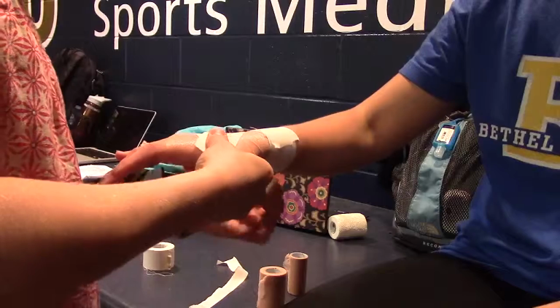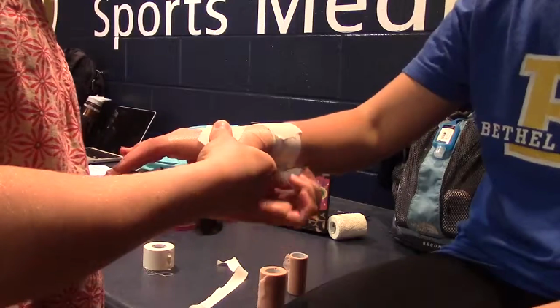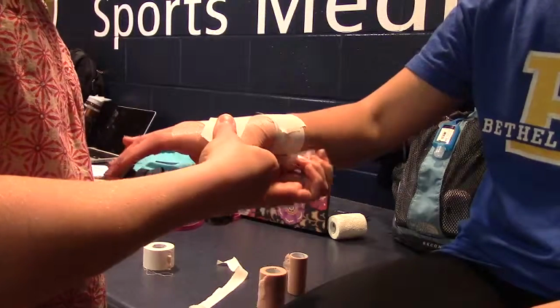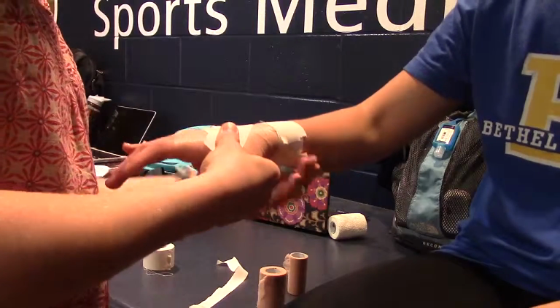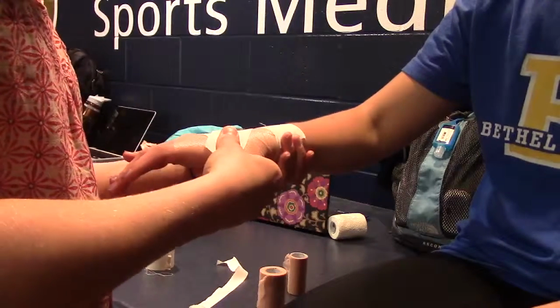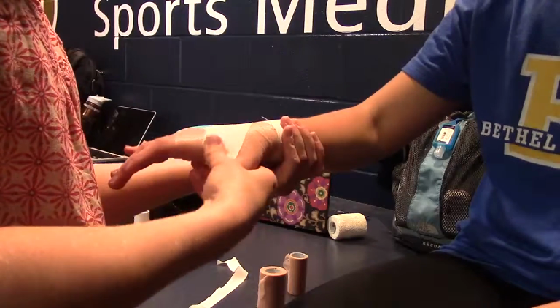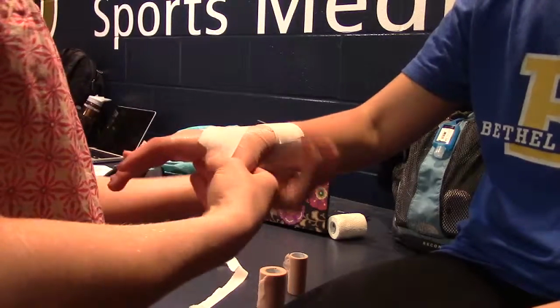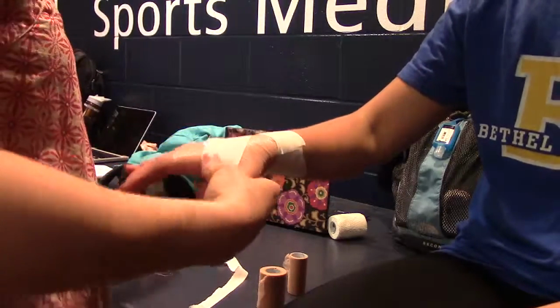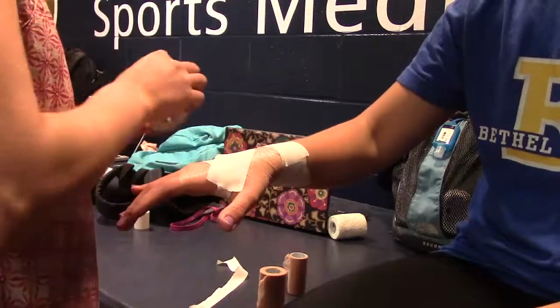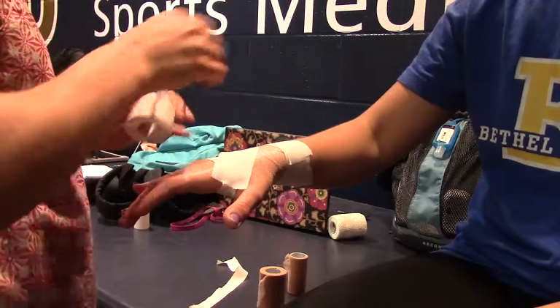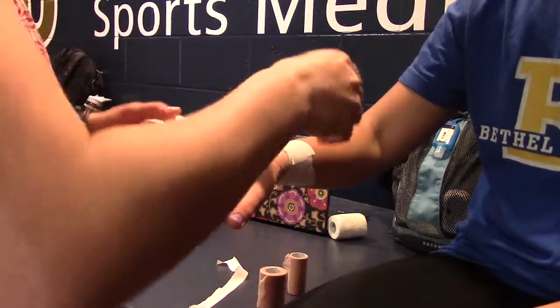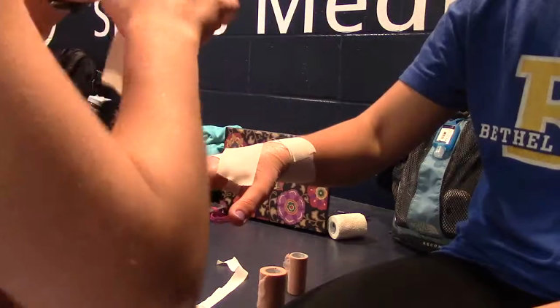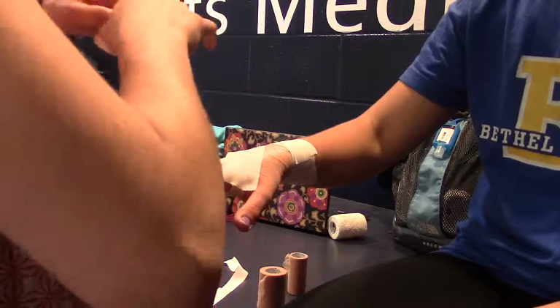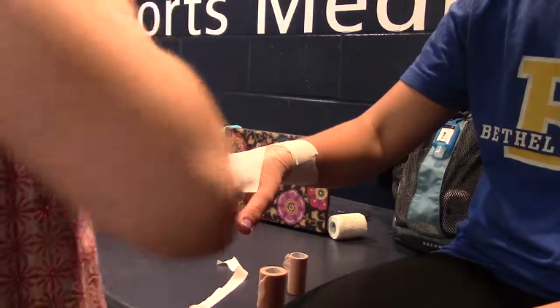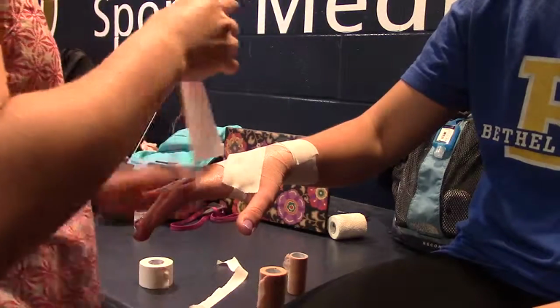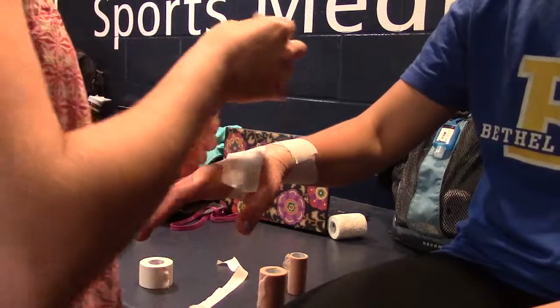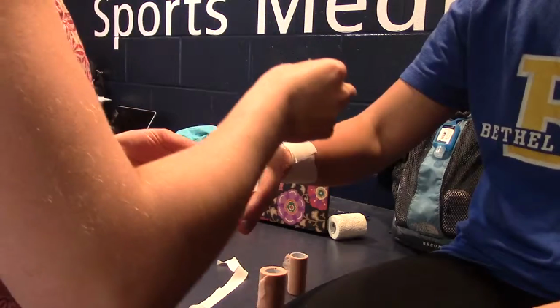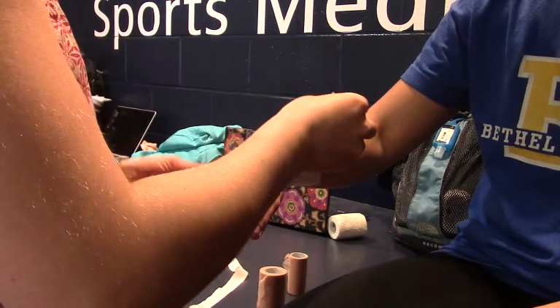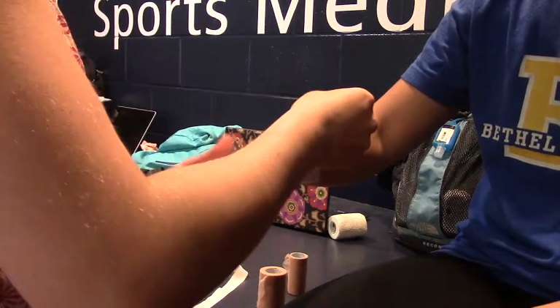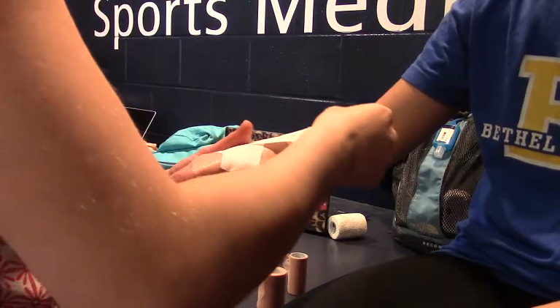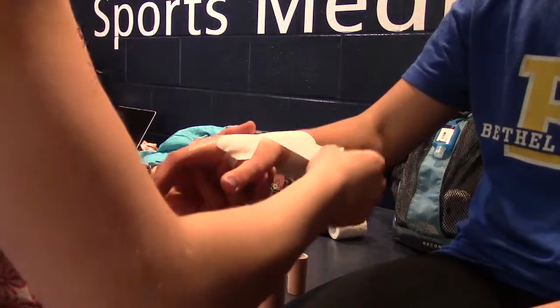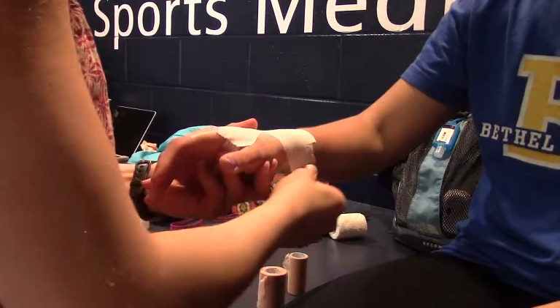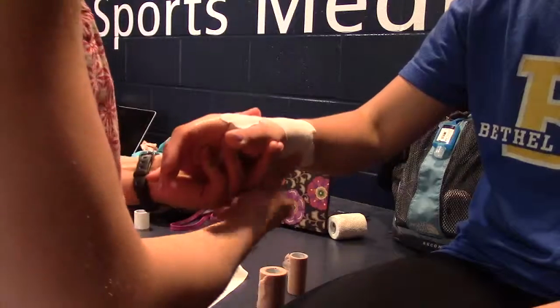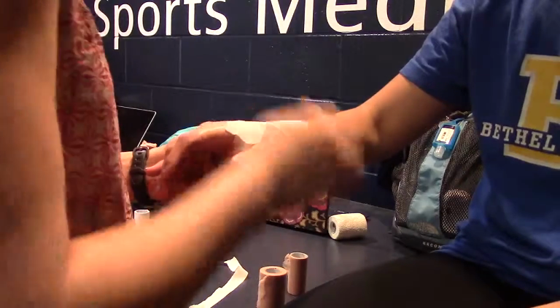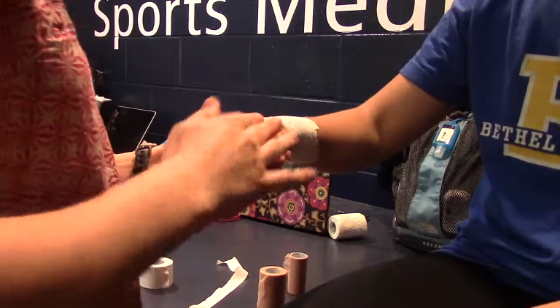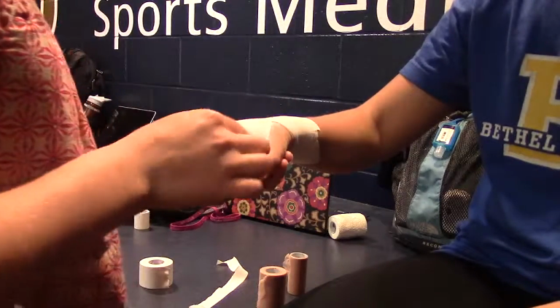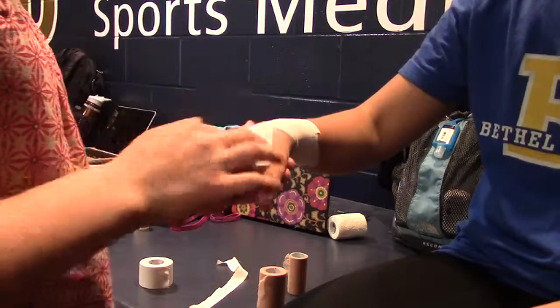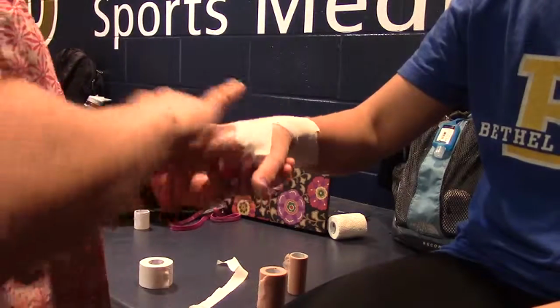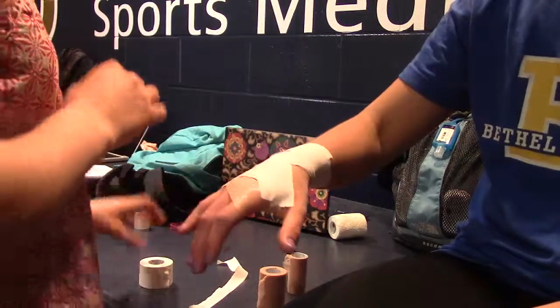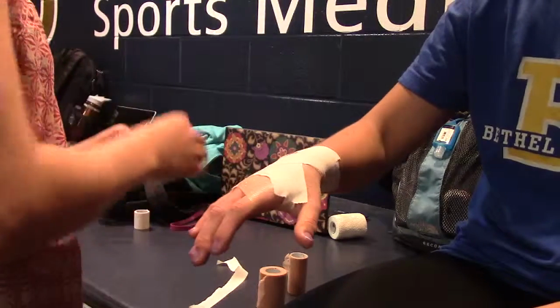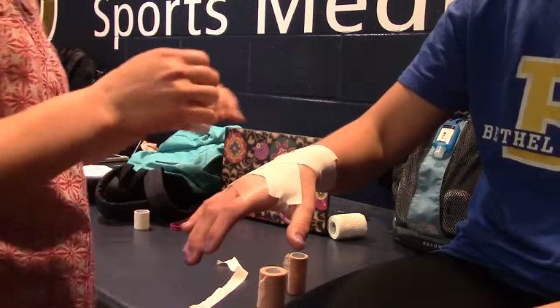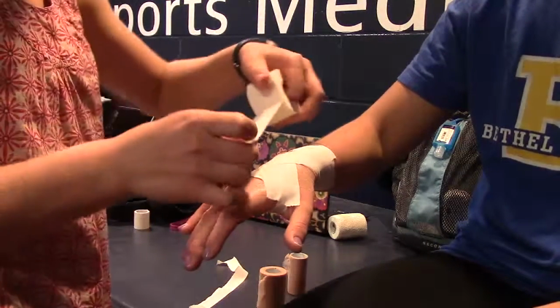Do you see these? These are all fingernails that people put over top of this — this needs to be cleaned out, stiff, and sterilized.